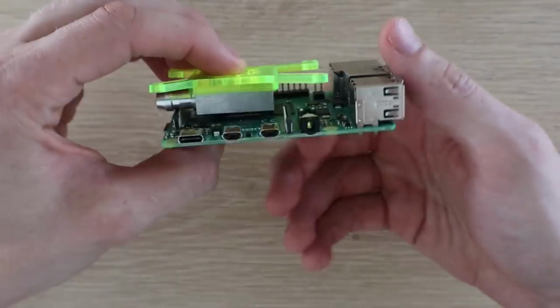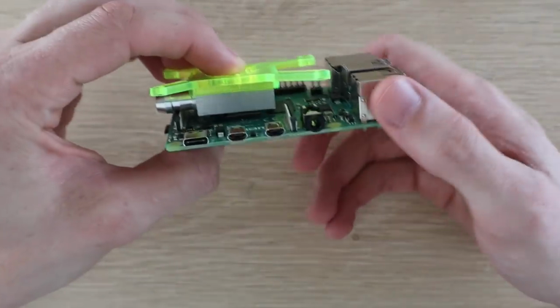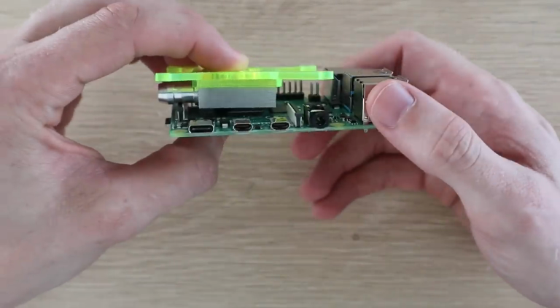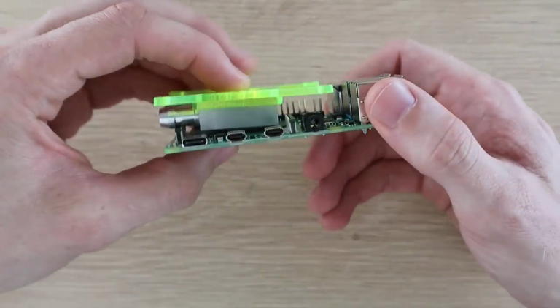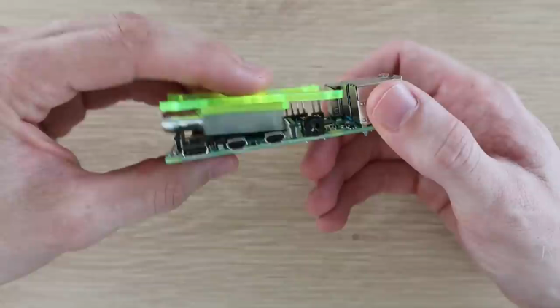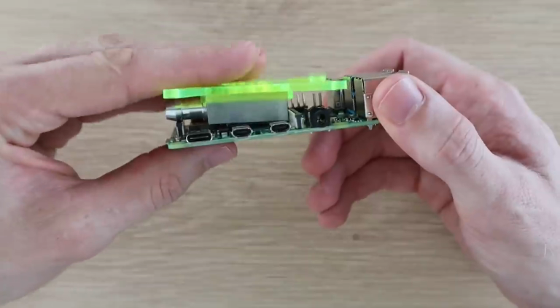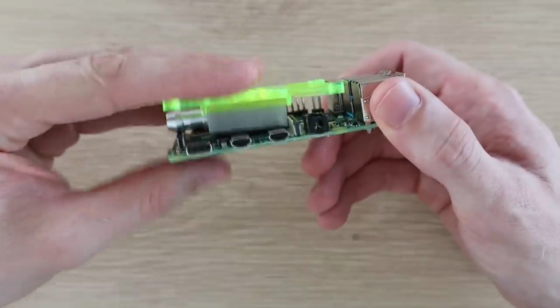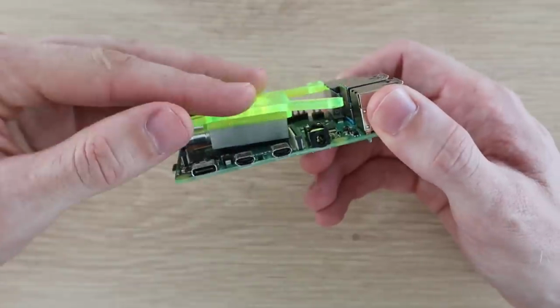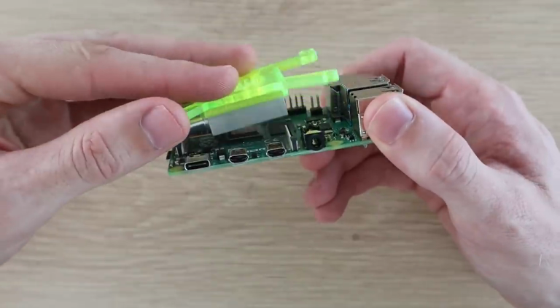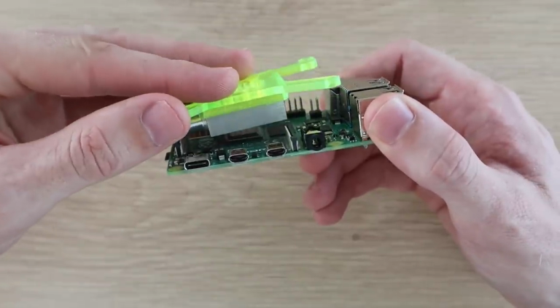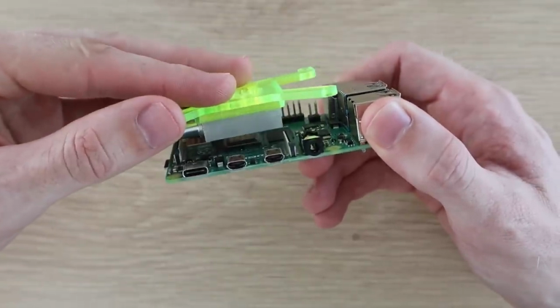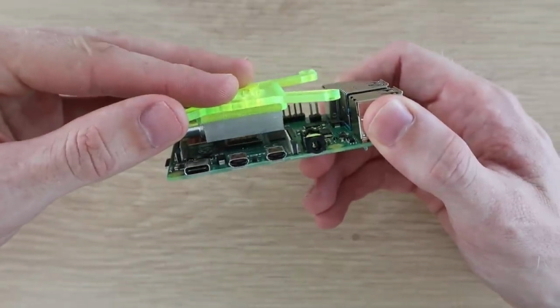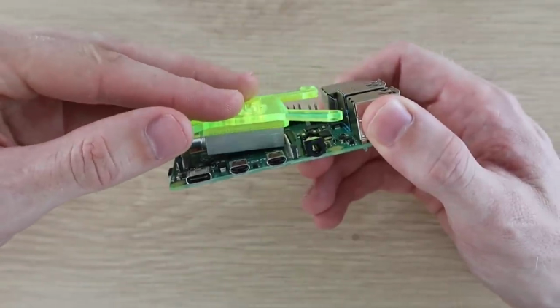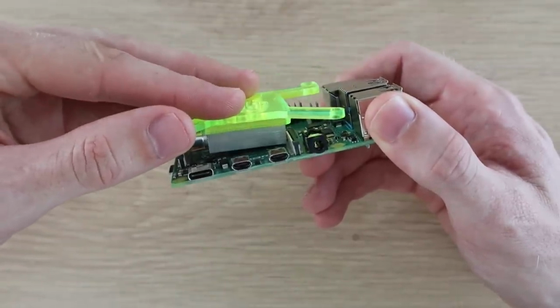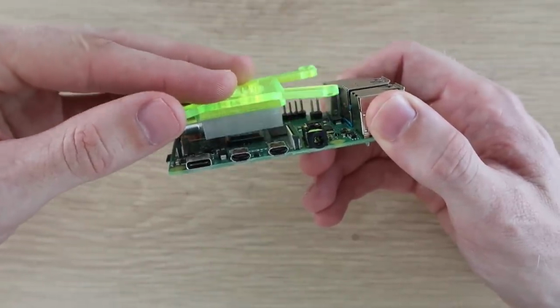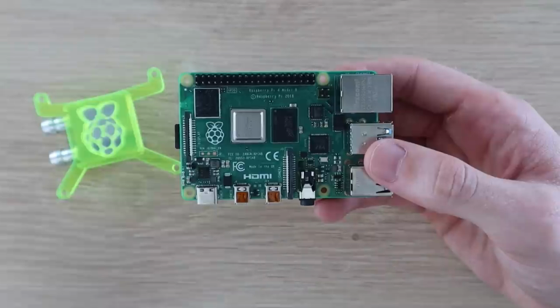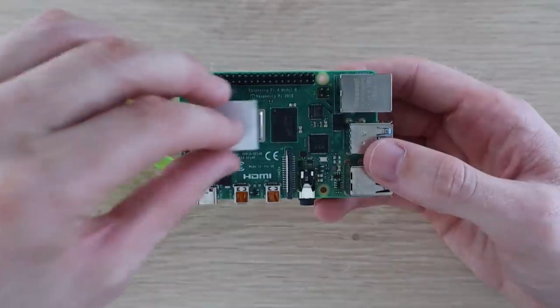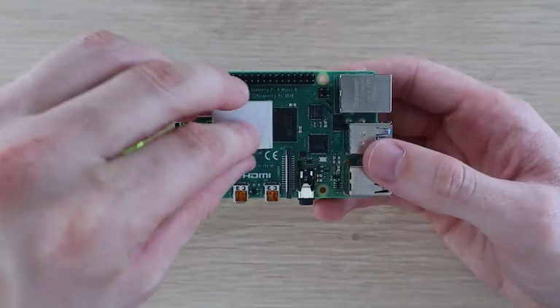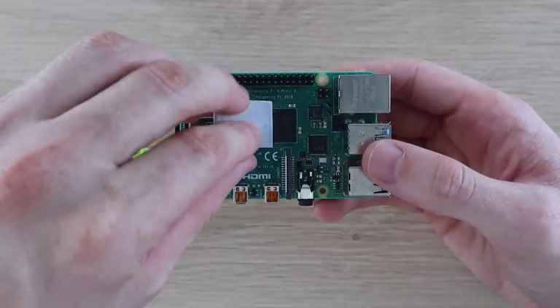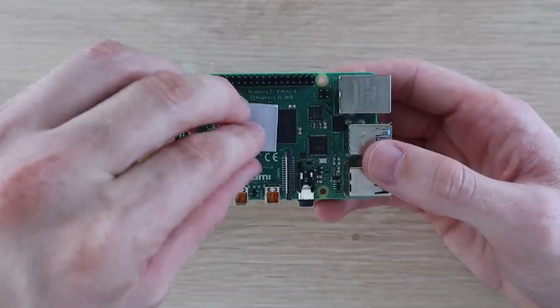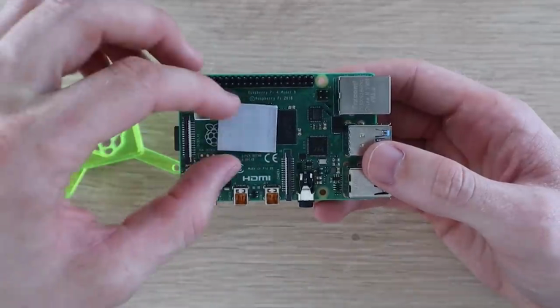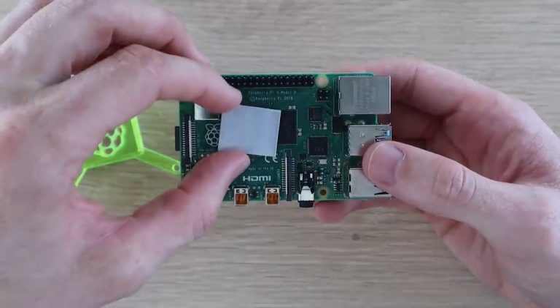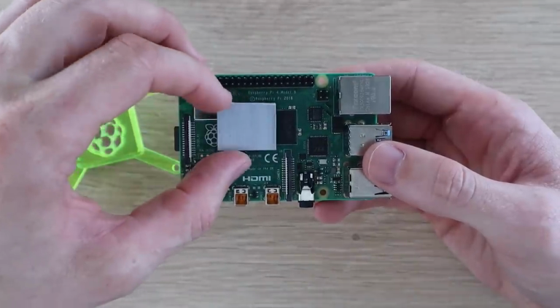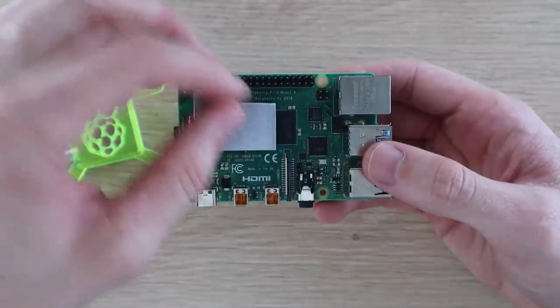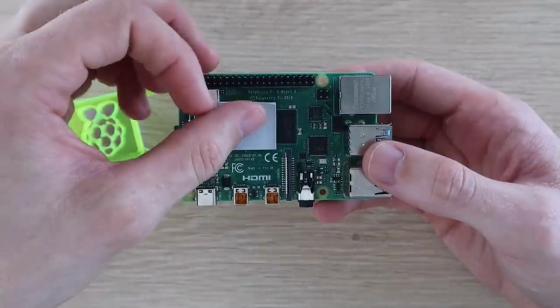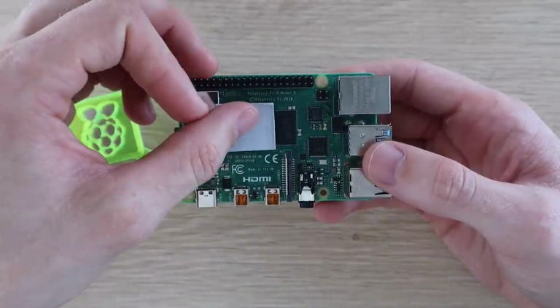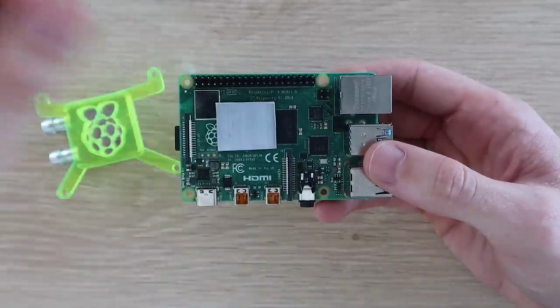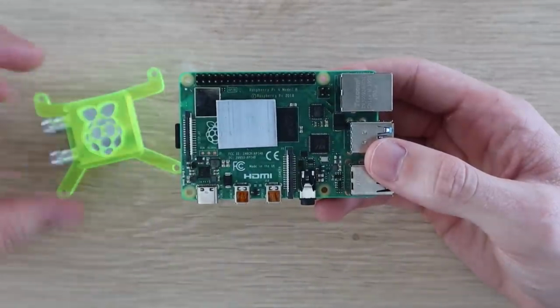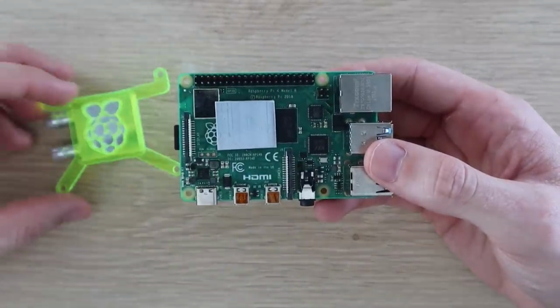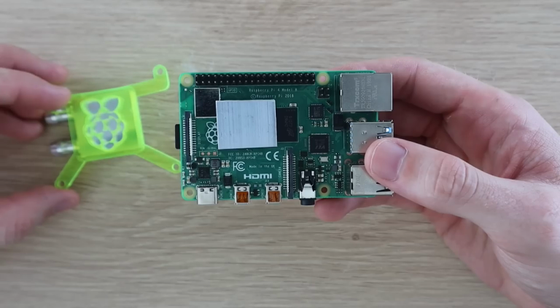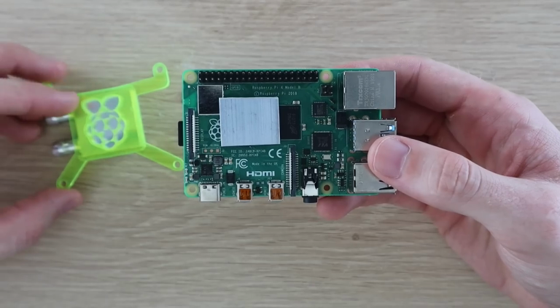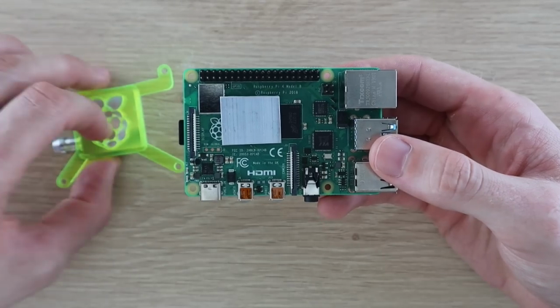The cooling block can't be mounted straight onto the CPU, as the display connector is too high. I've cut a section of aluminium to fit on top of the CPU to space the cooling block away so that it clears the display connector.